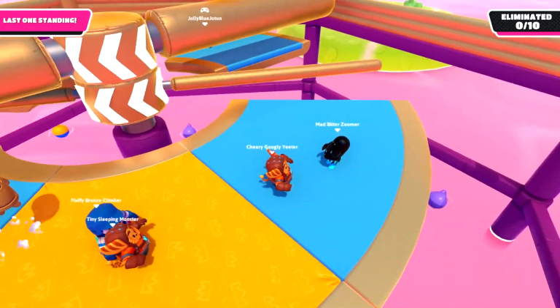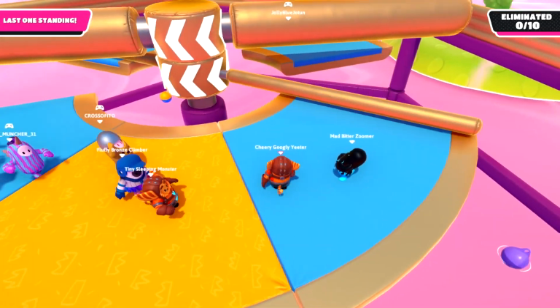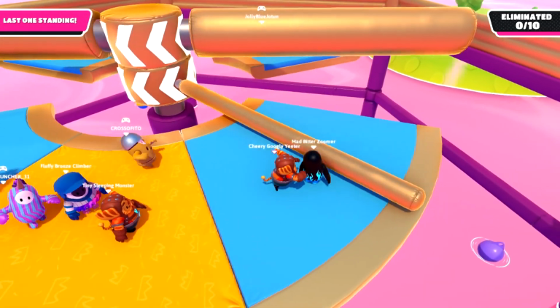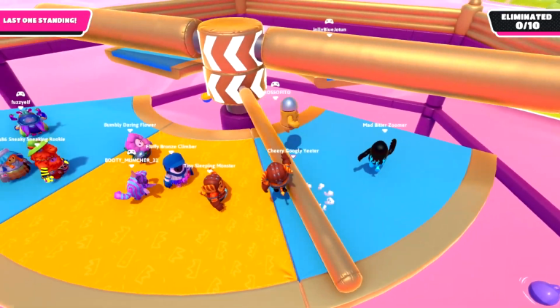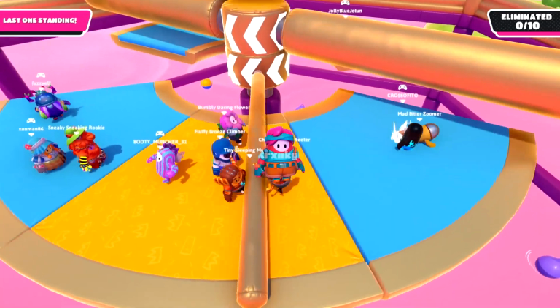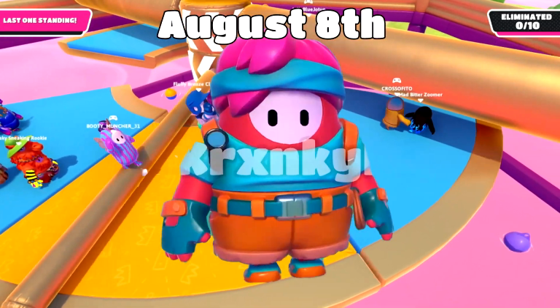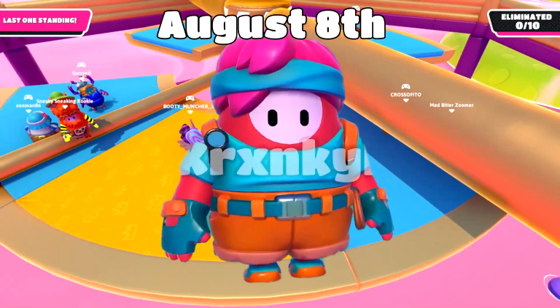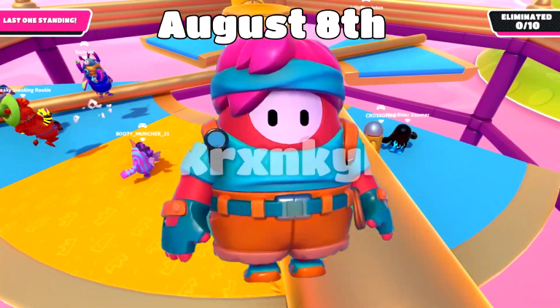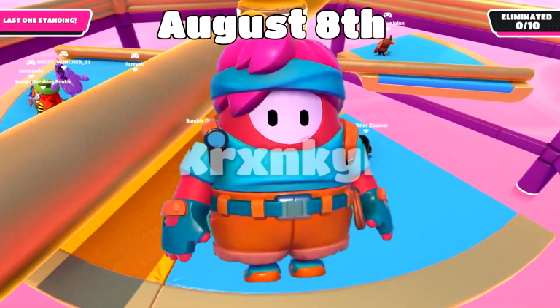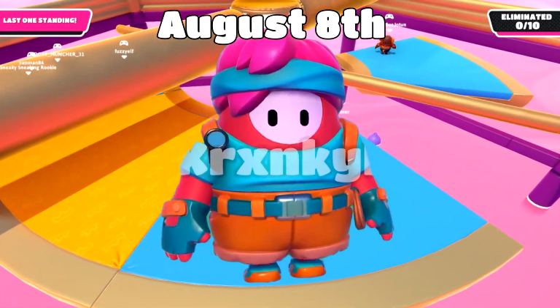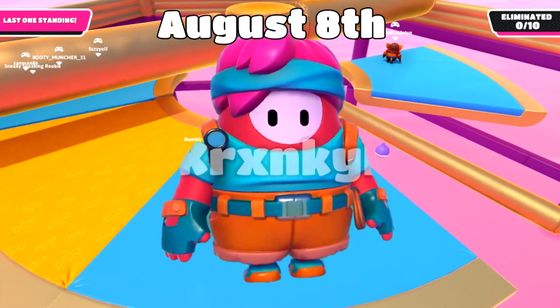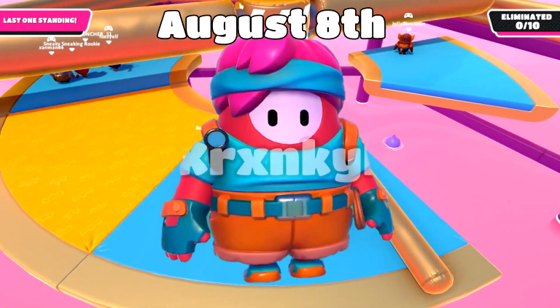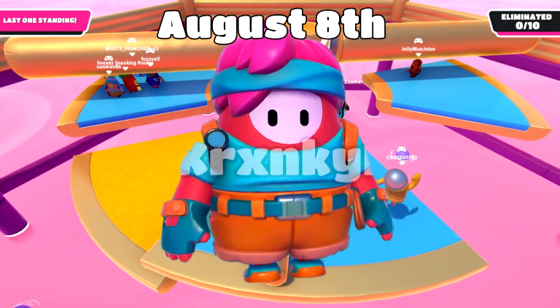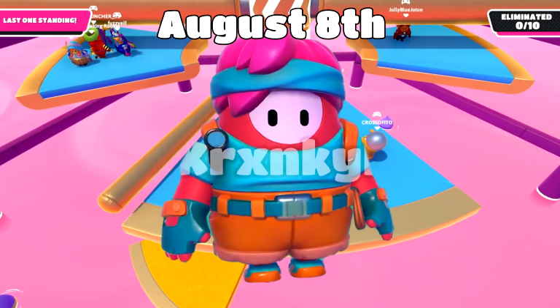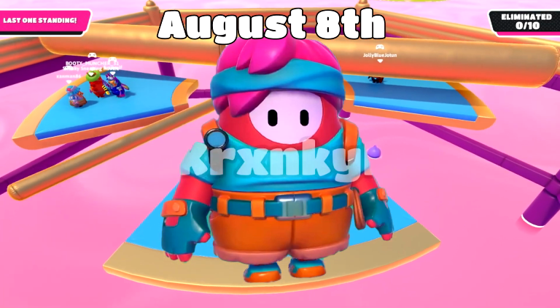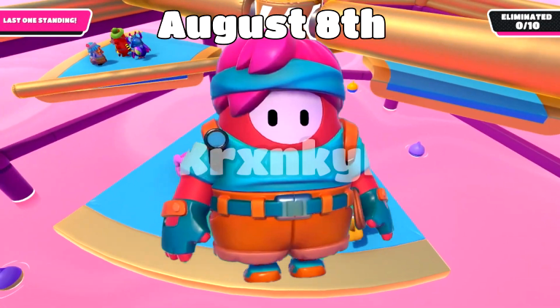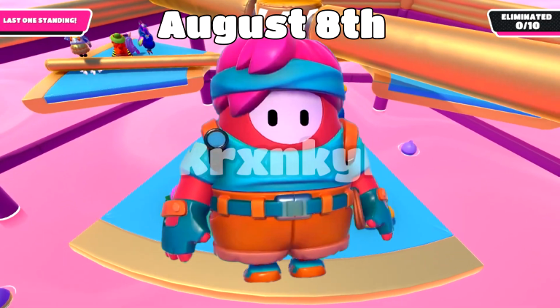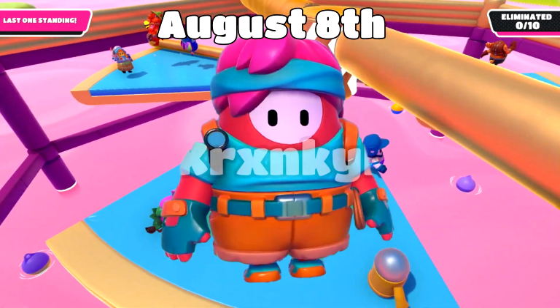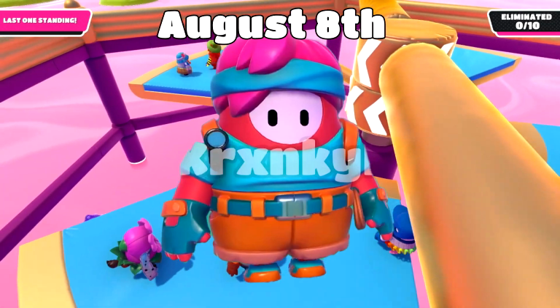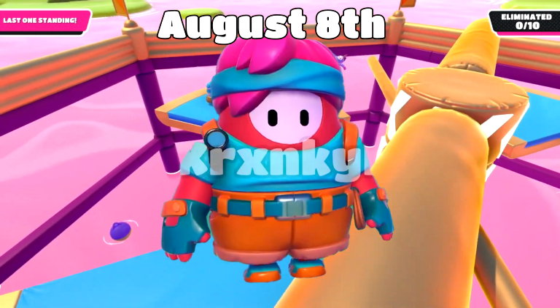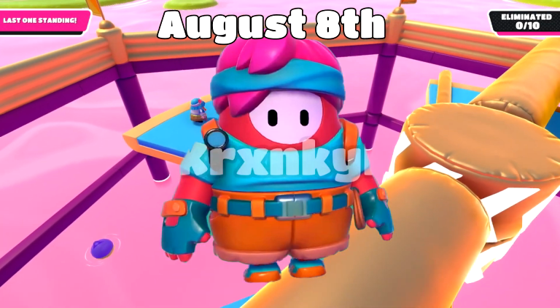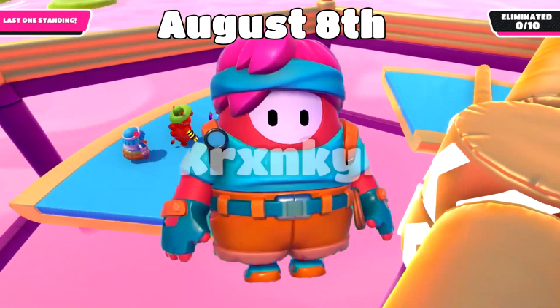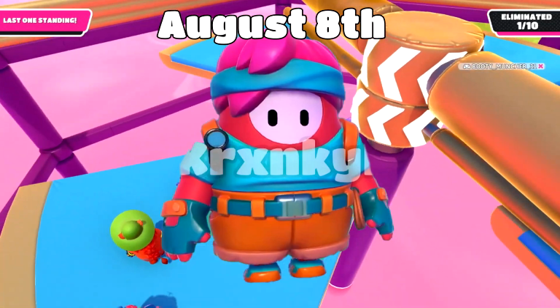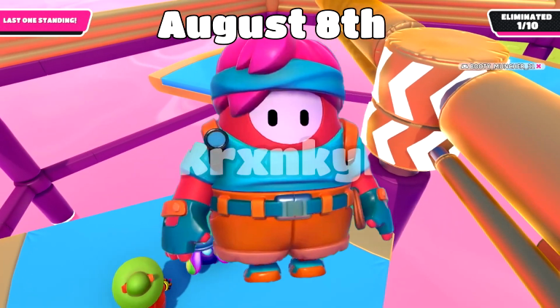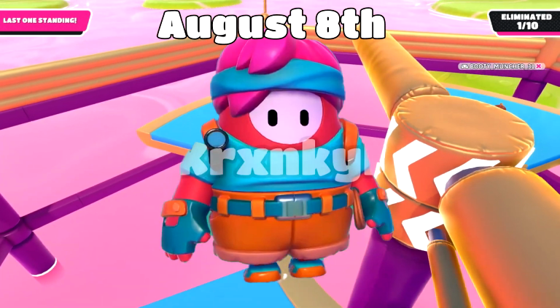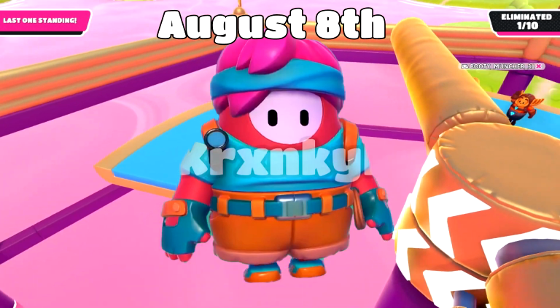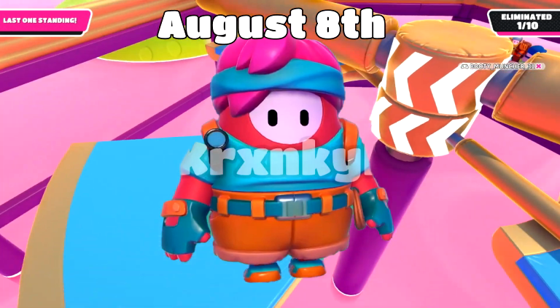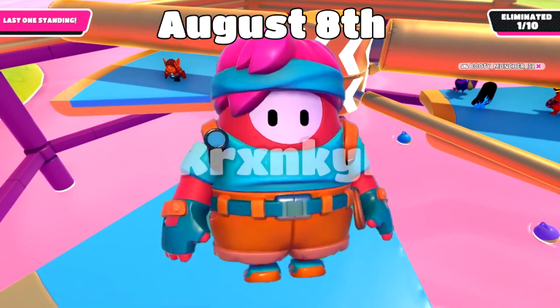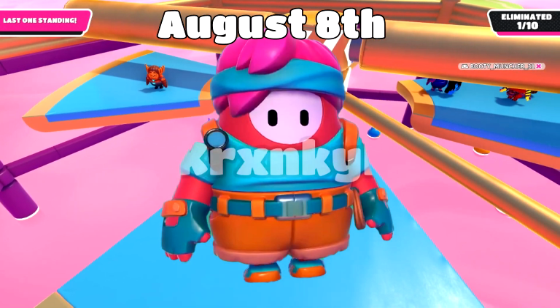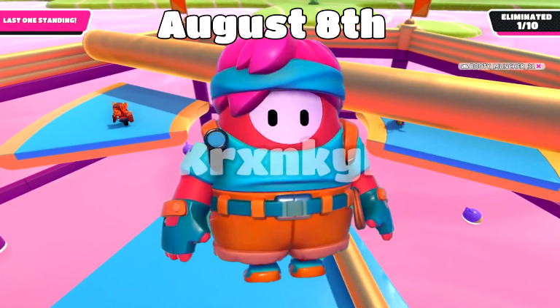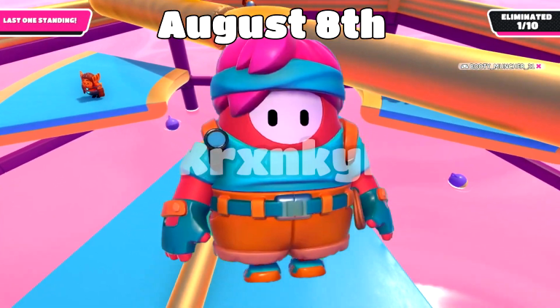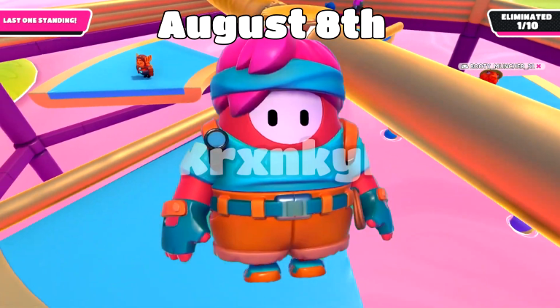For August 8th, we'll be getting the Cave Raider top and bottom for 3,500 kudos, and we'll also be getting a Cheese Plants nameplate for one crown. Pretty cool skin, definitely not one of the cooler ones, but it's something.